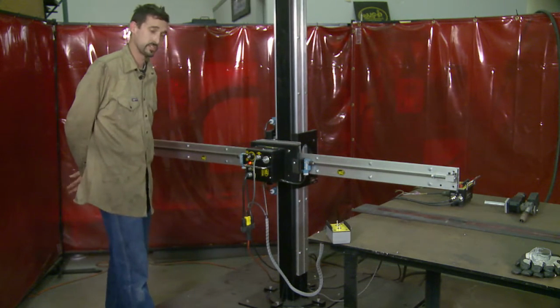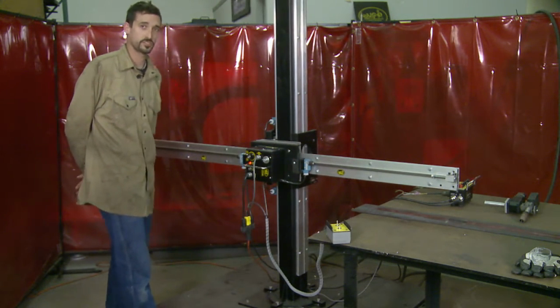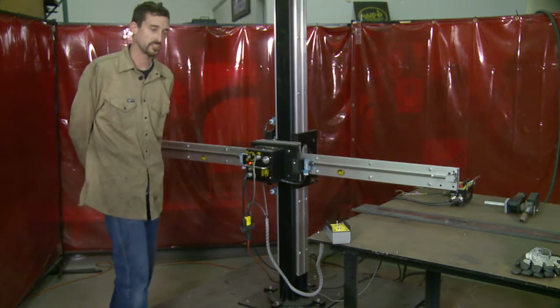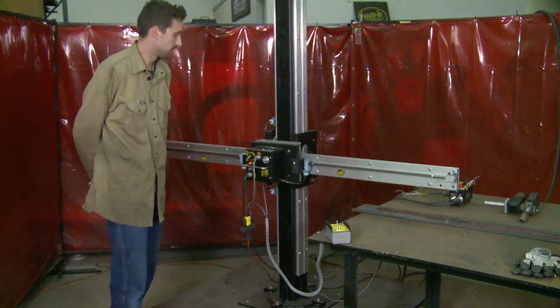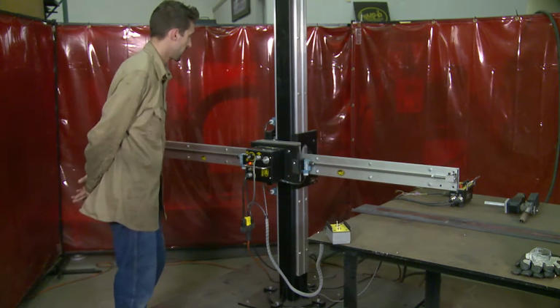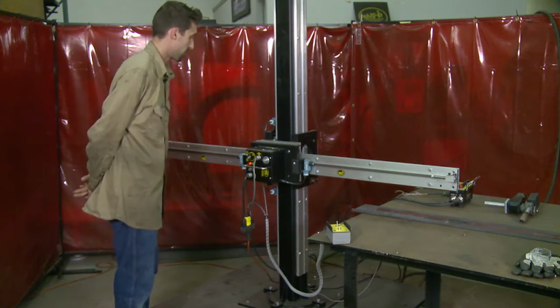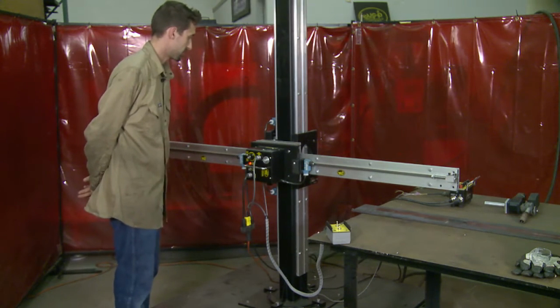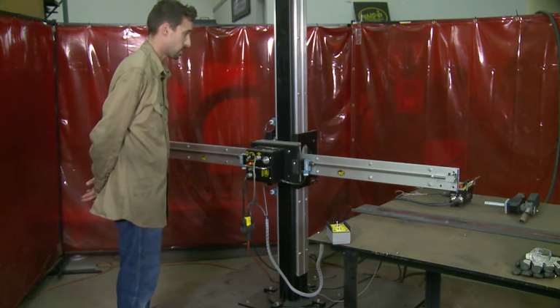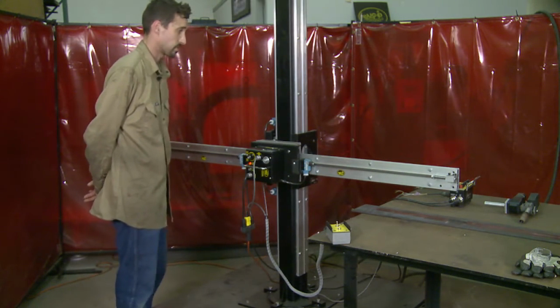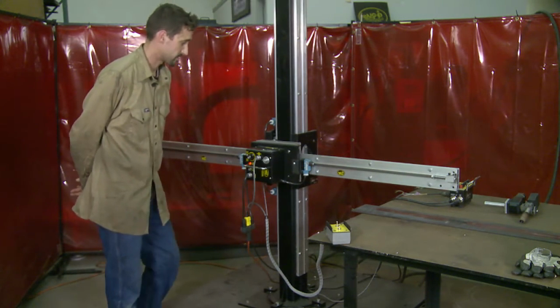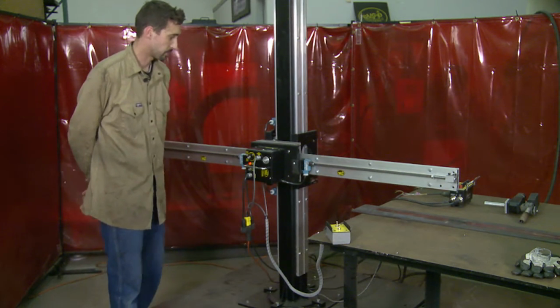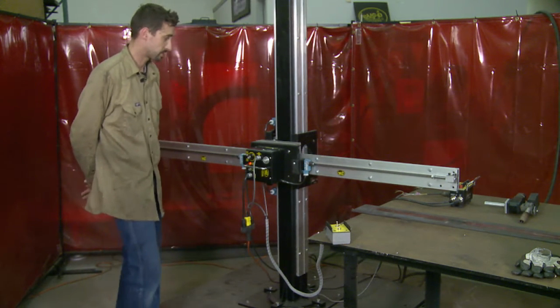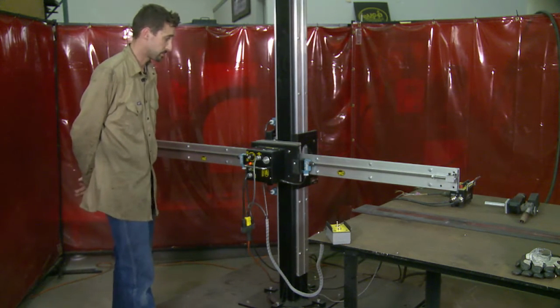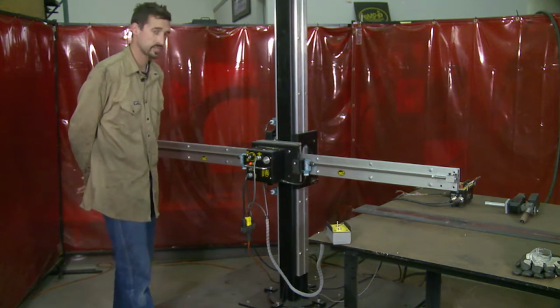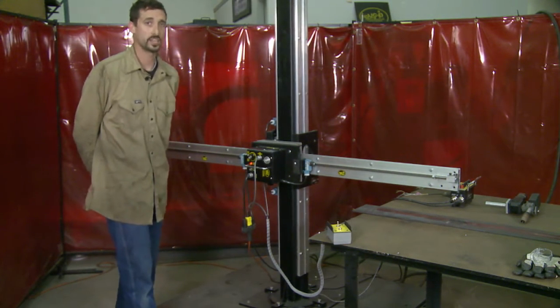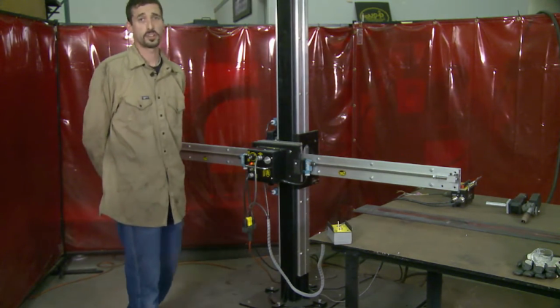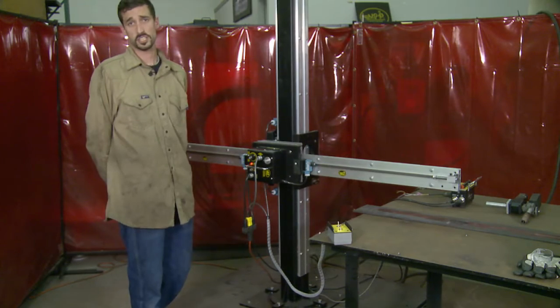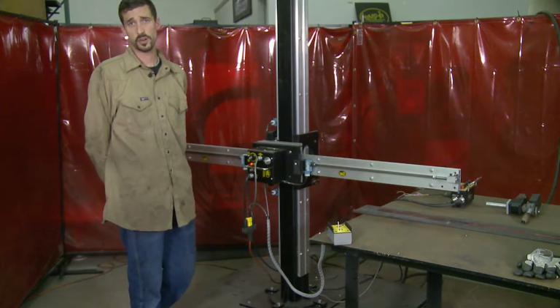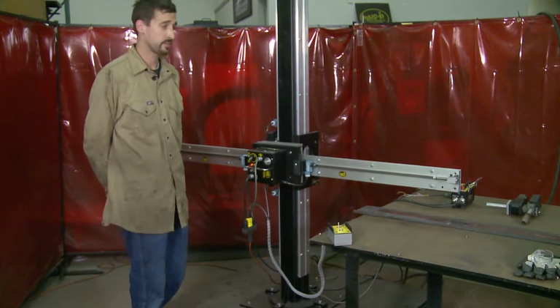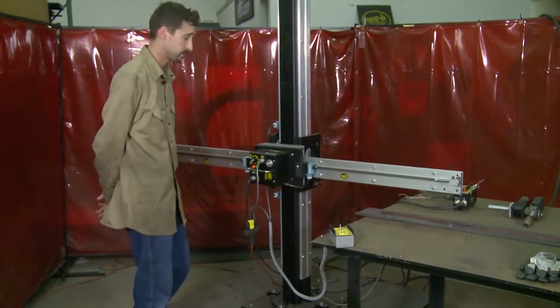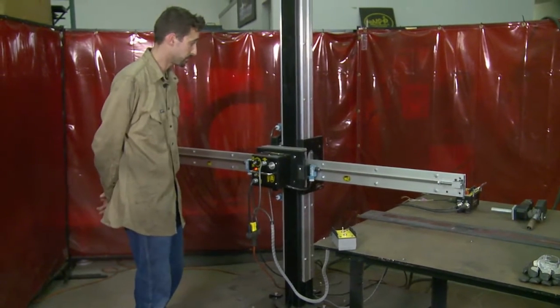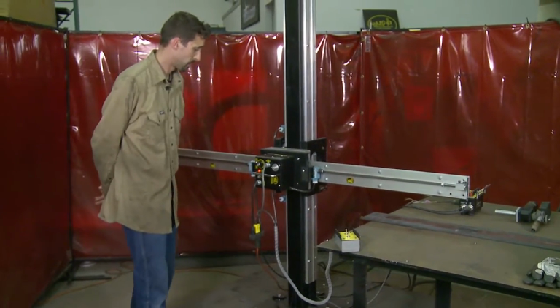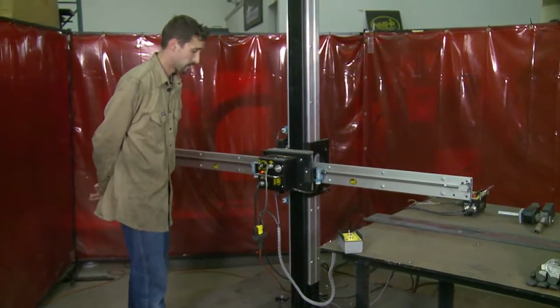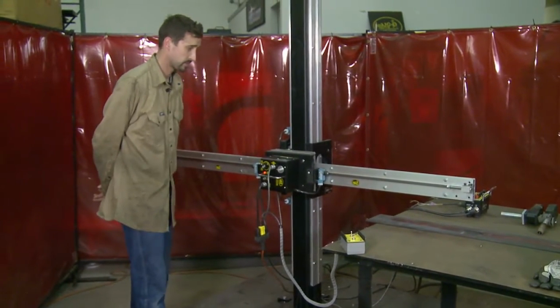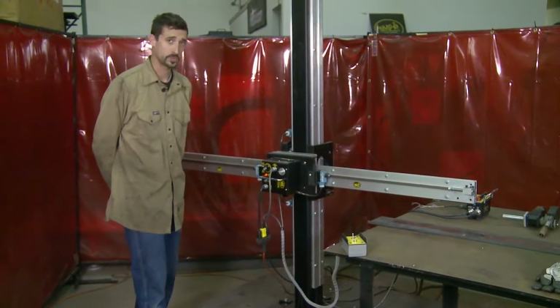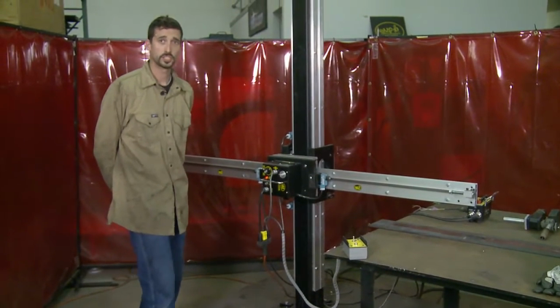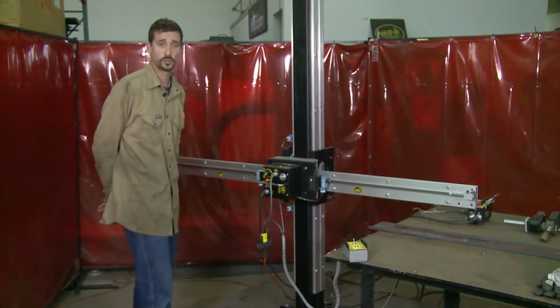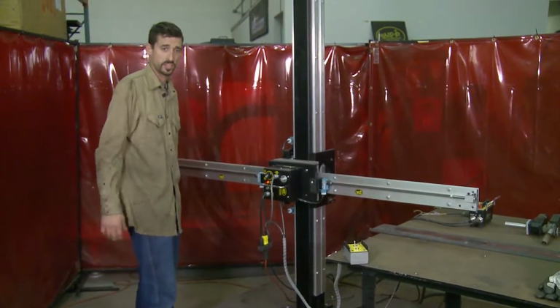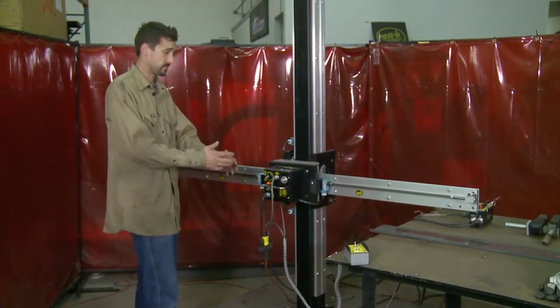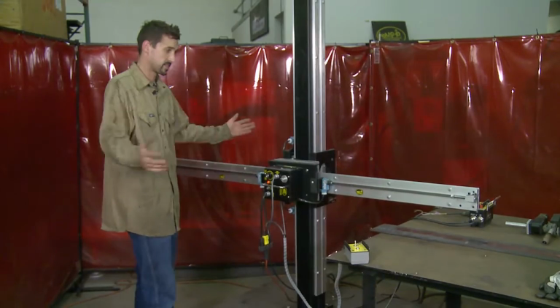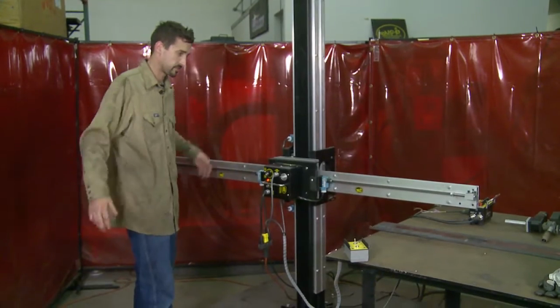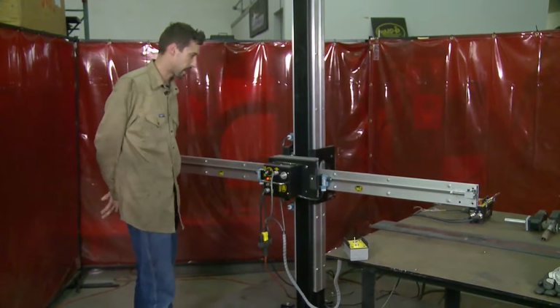This is just for safety. The system also has the ability to rotate in a 360 degree pattern to be able to reach your workpiece in various areas of your shop.